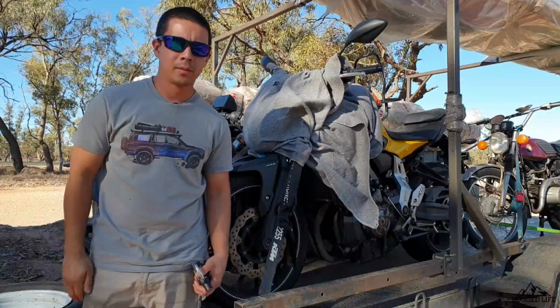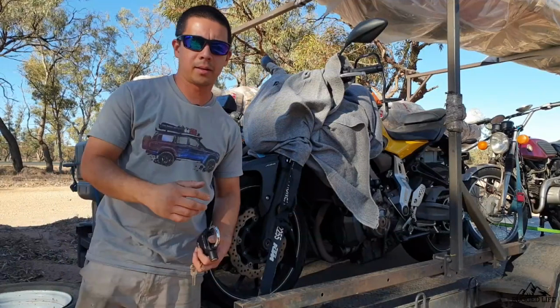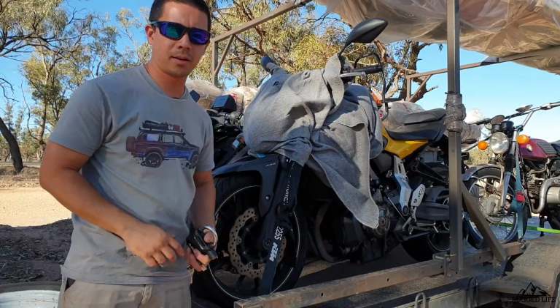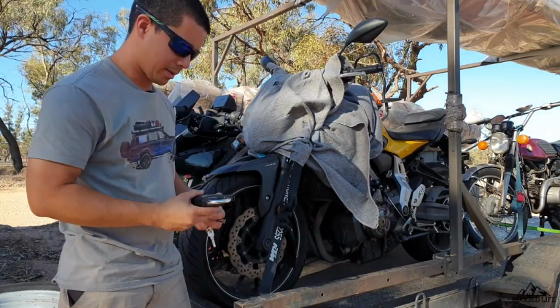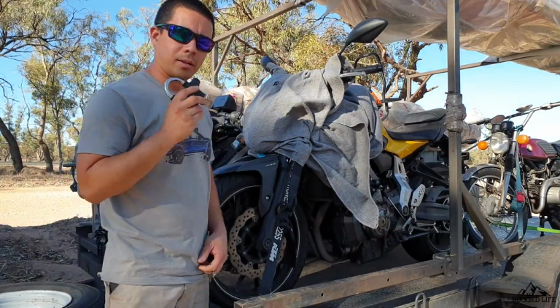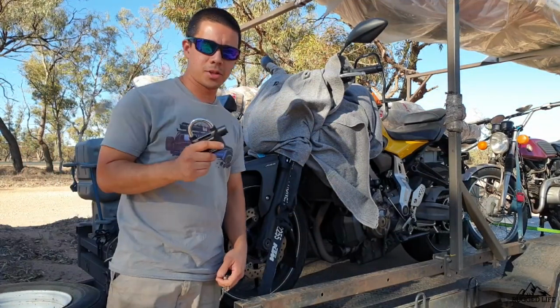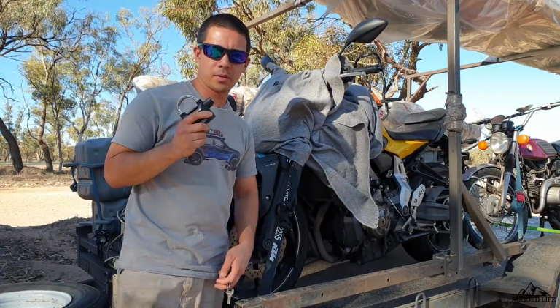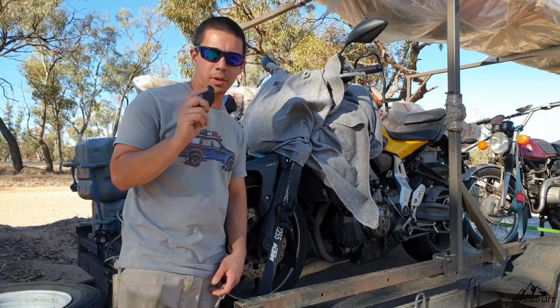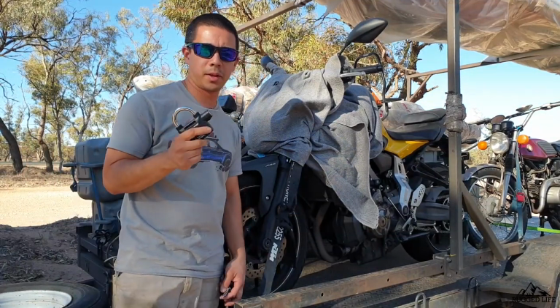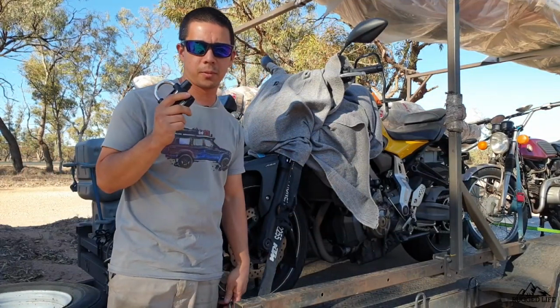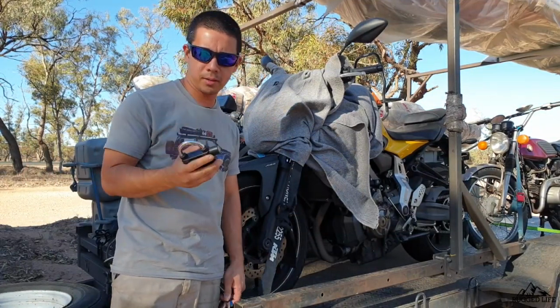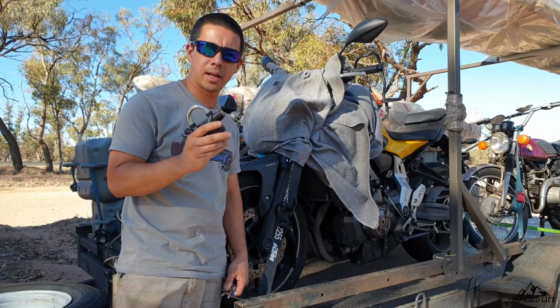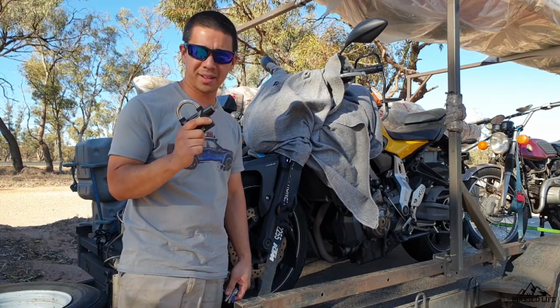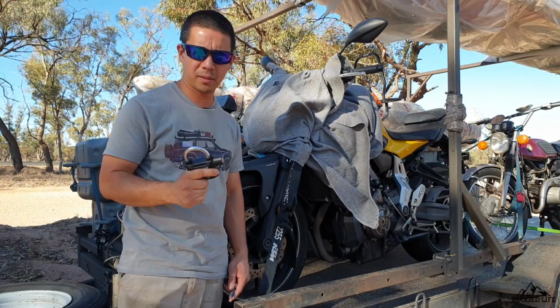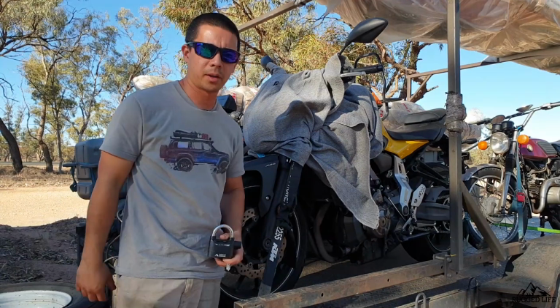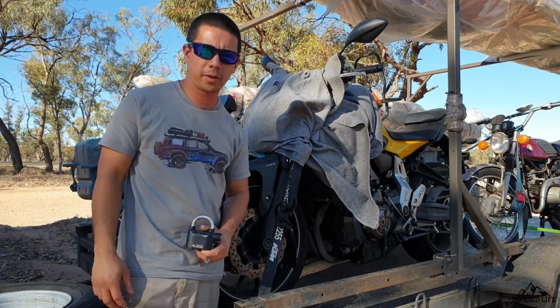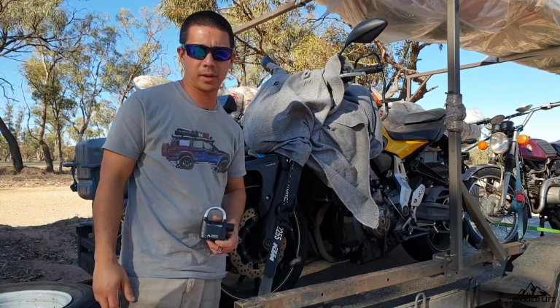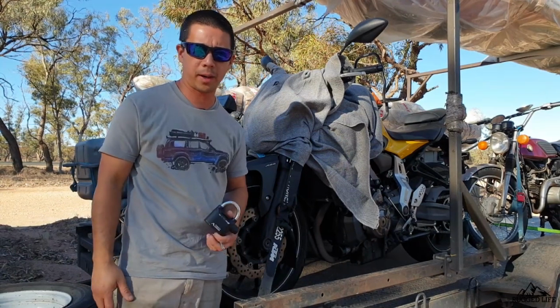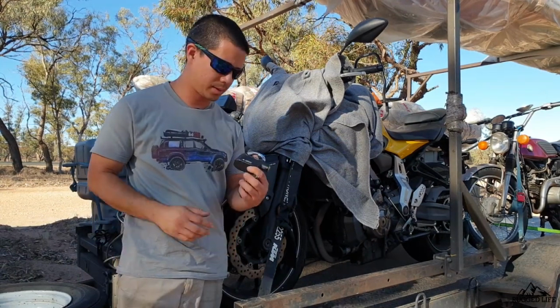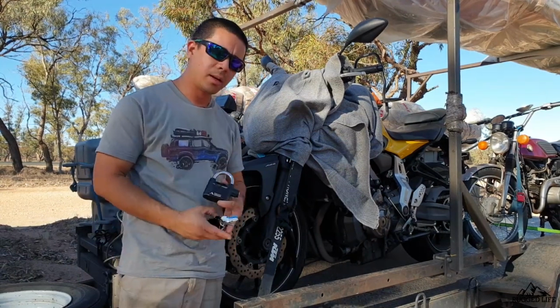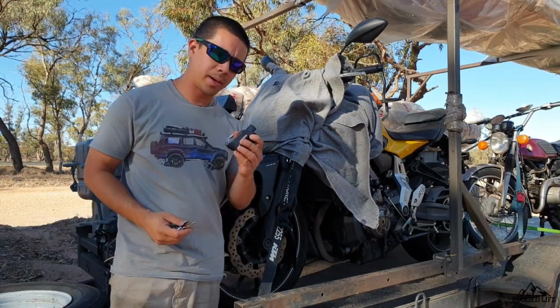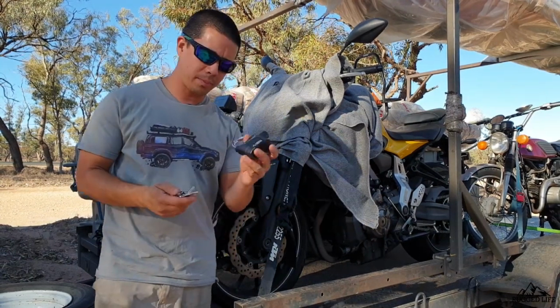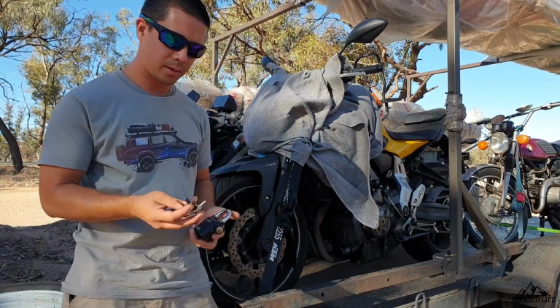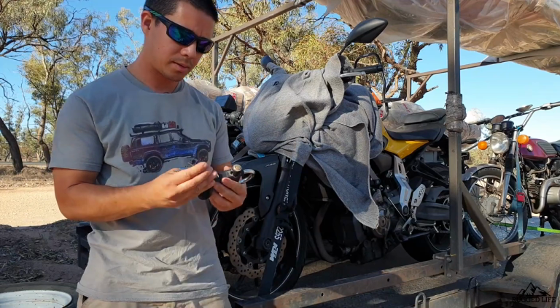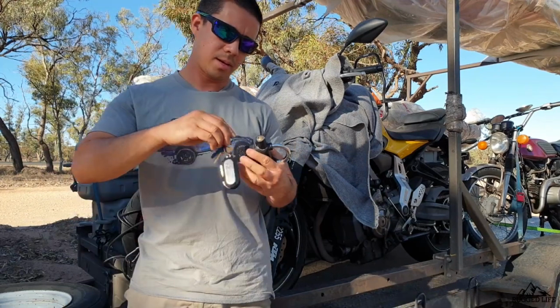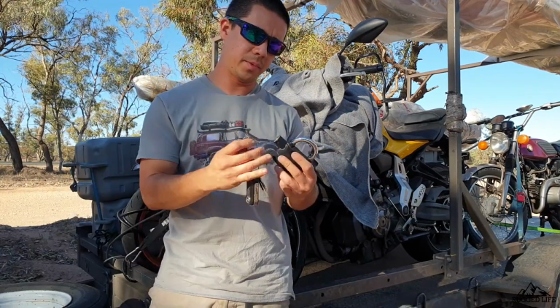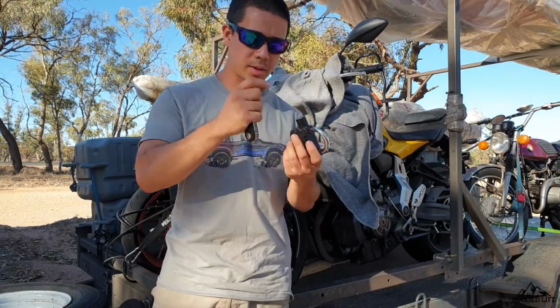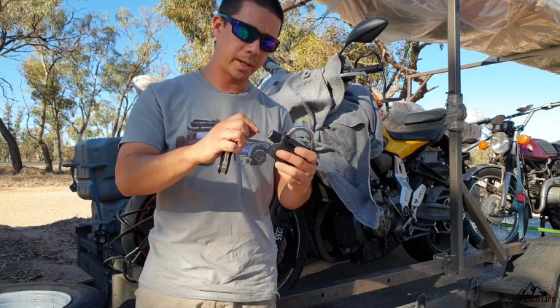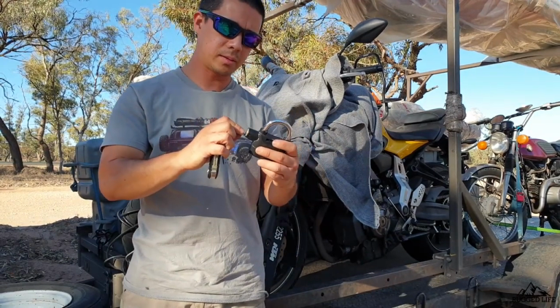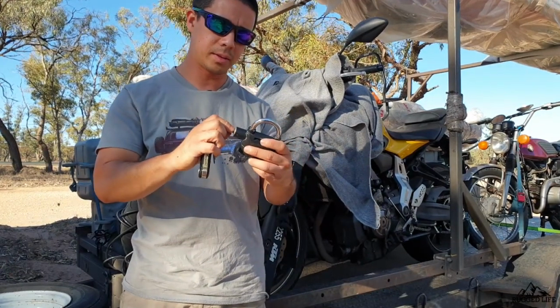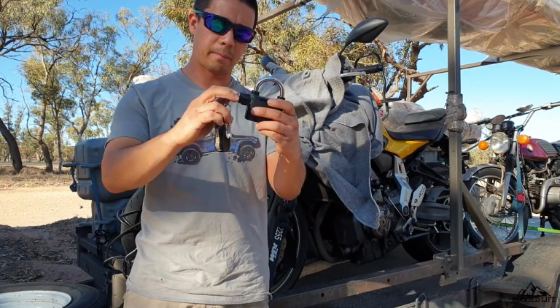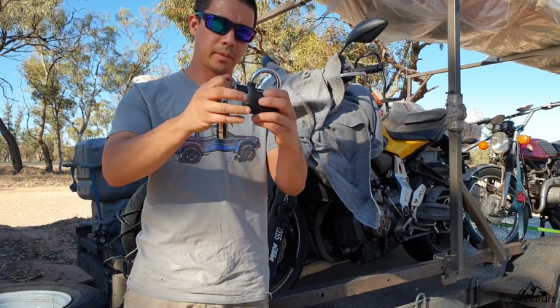G'day guys, how's it going? I'm going to show you this product that I've been using for a while now. It's an alarm padlock — I got it off eBay for like 12 bucks. It's basically a padlock; you can use it as a normal padlock like so.